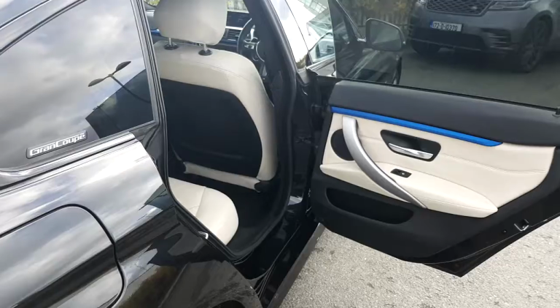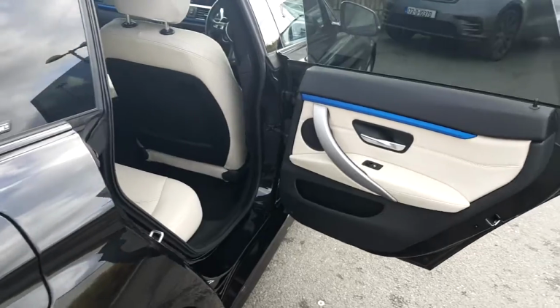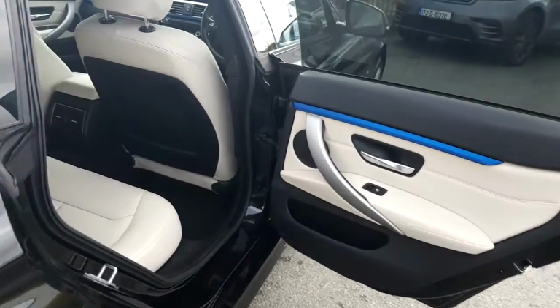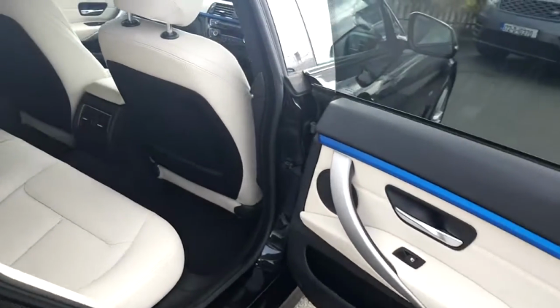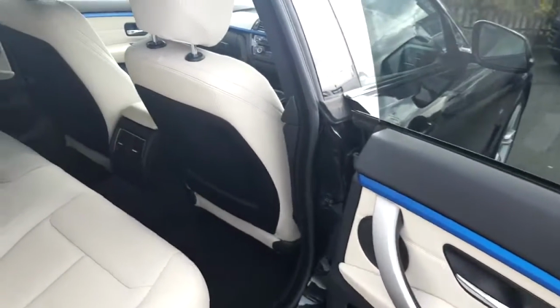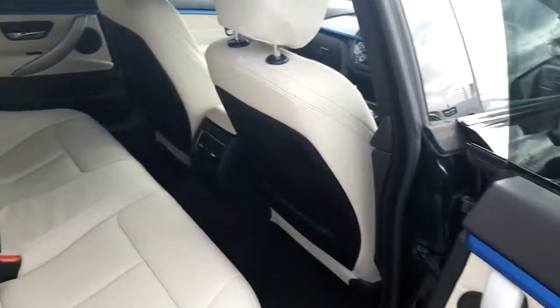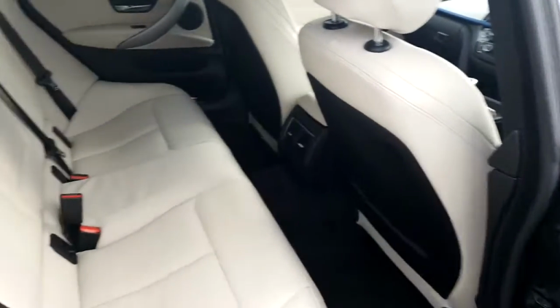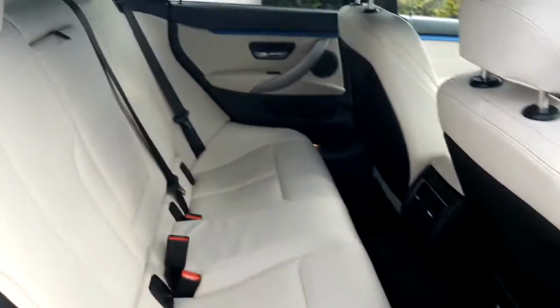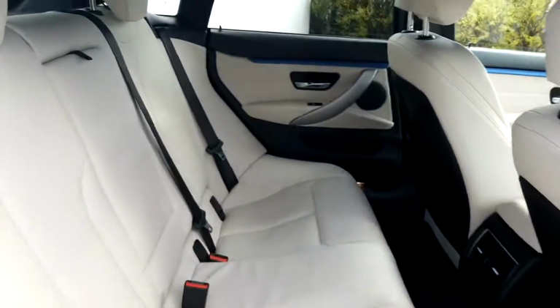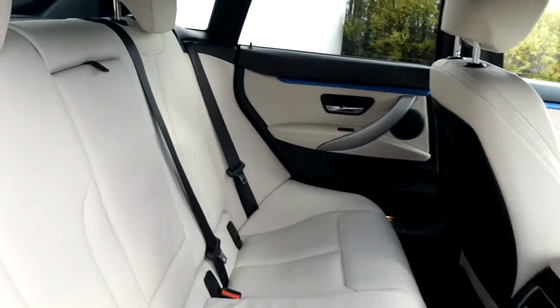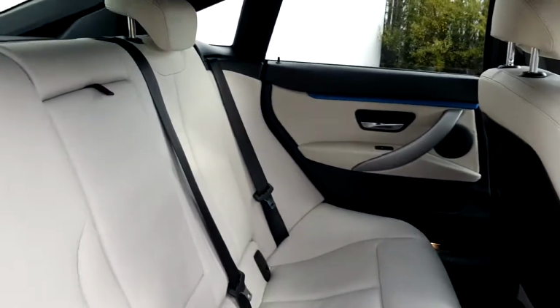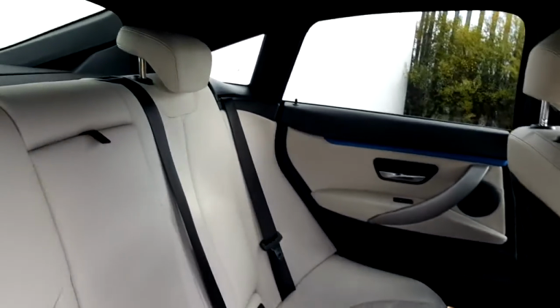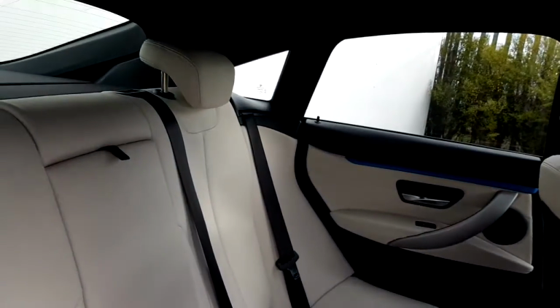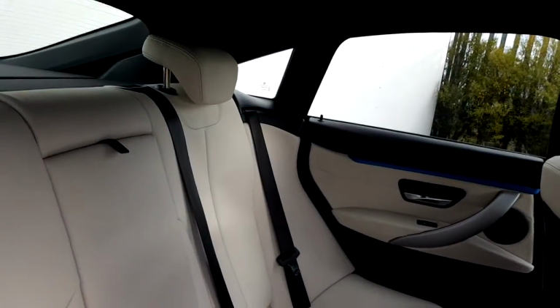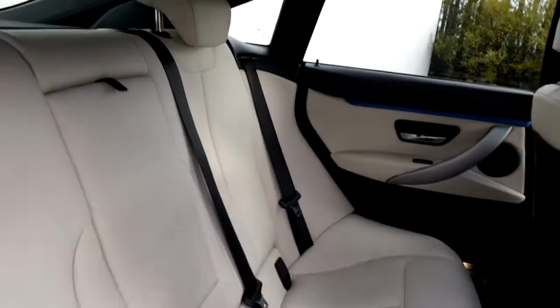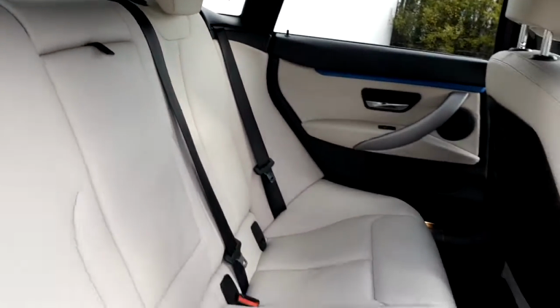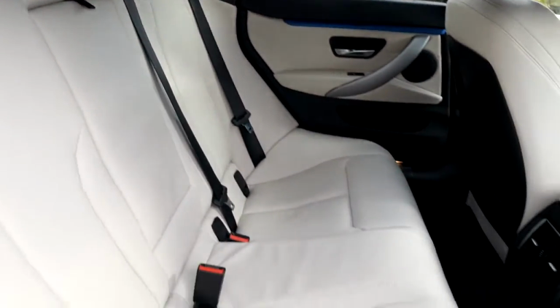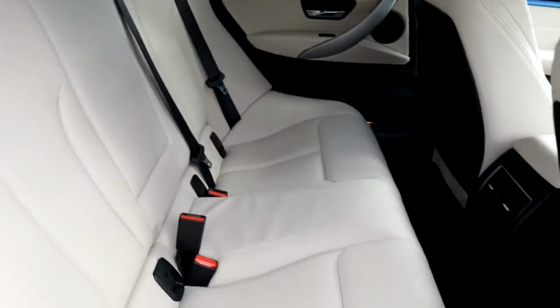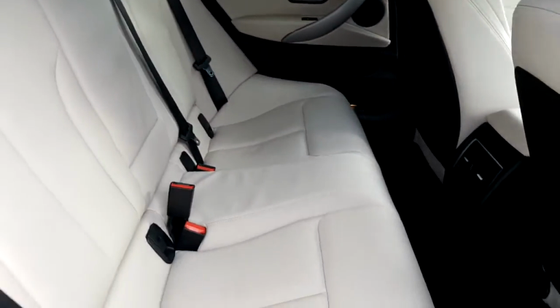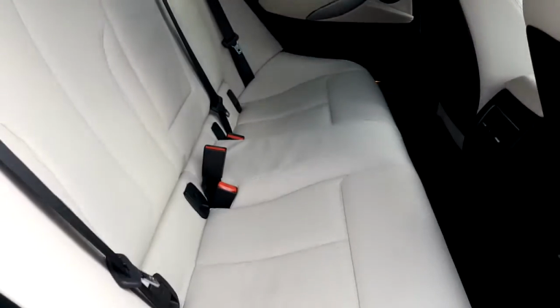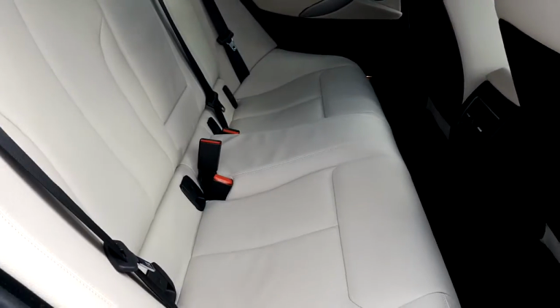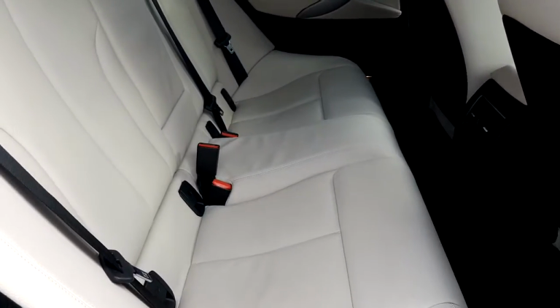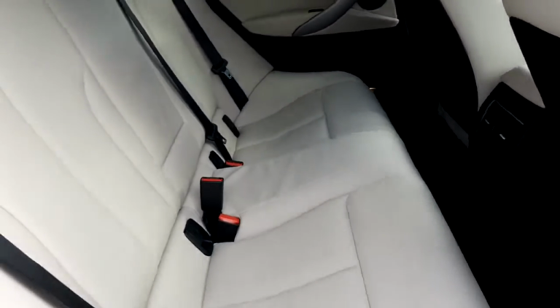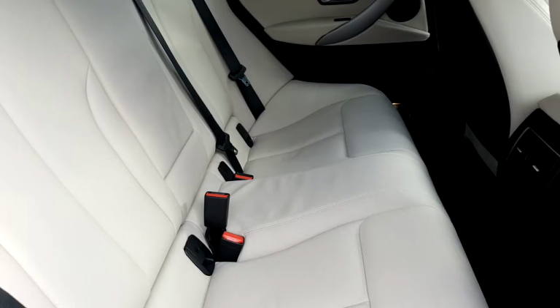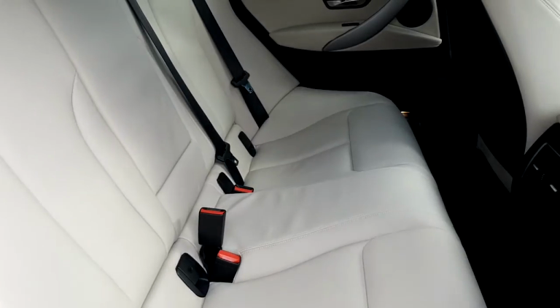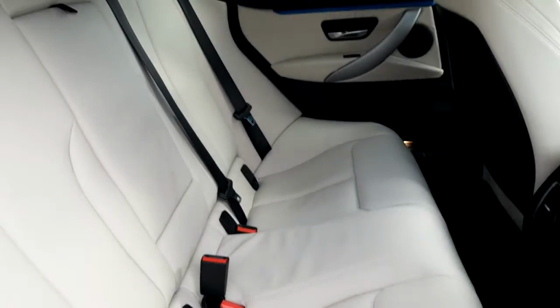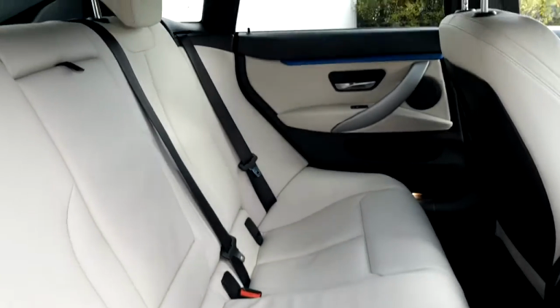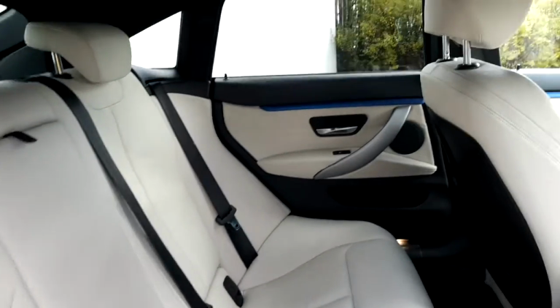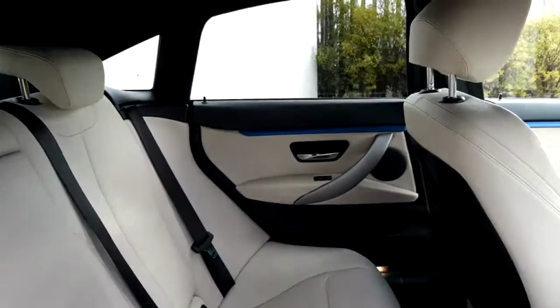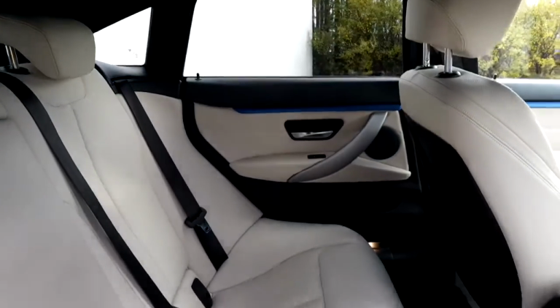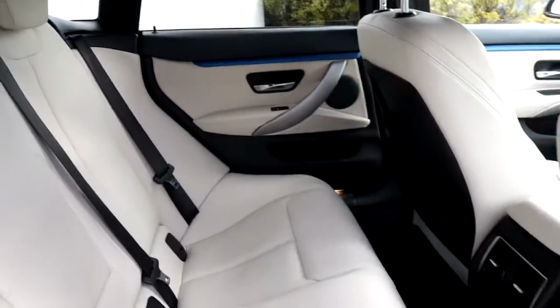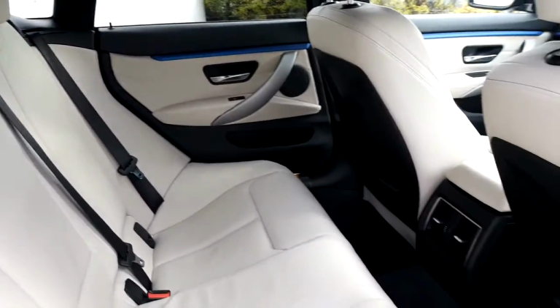In the back seat of the car you'll be able to see the space for passengers that are travelling in the back. This BMW has ISOFIX features and oyster leather with black Dakota interior.